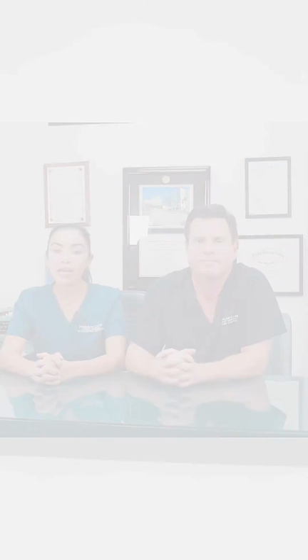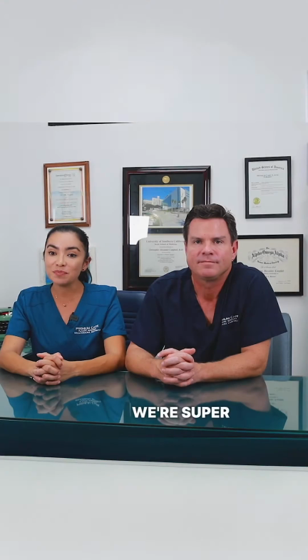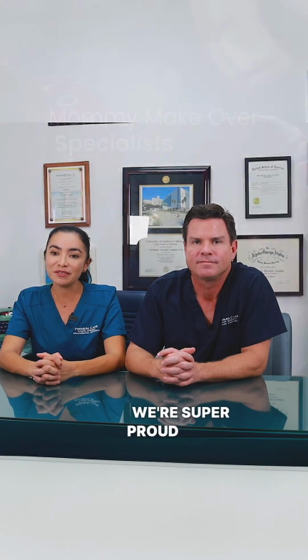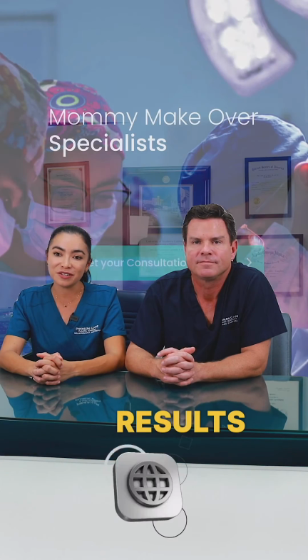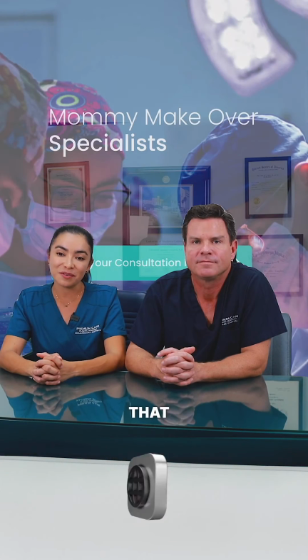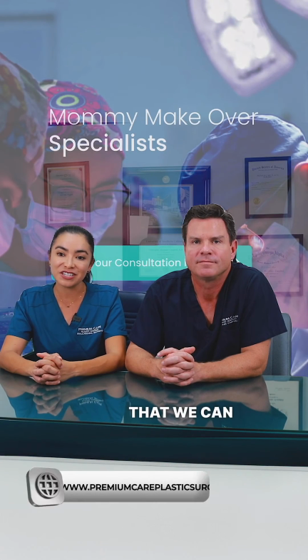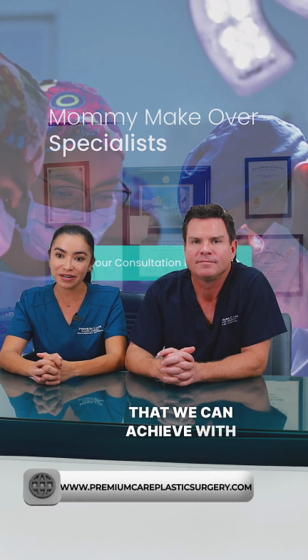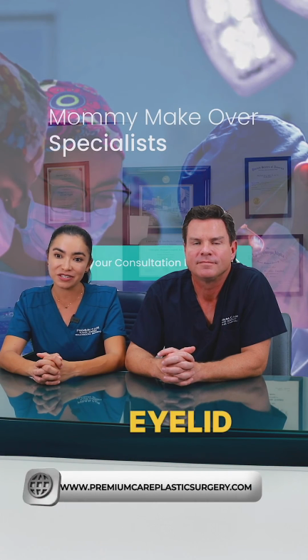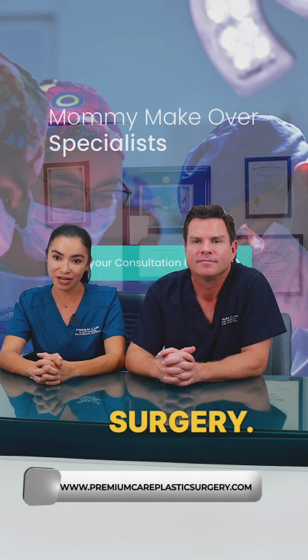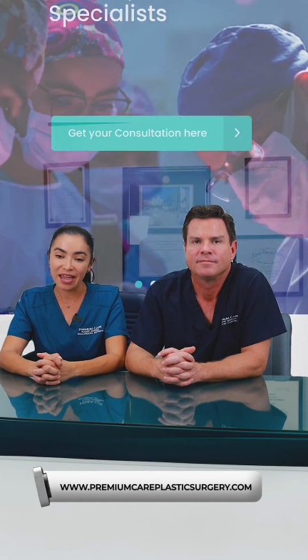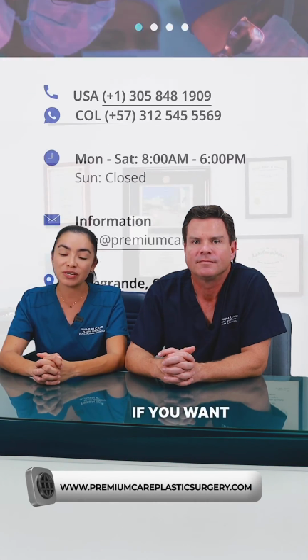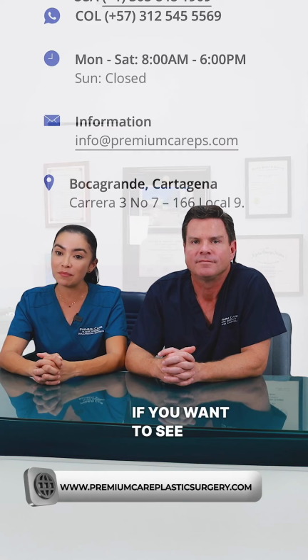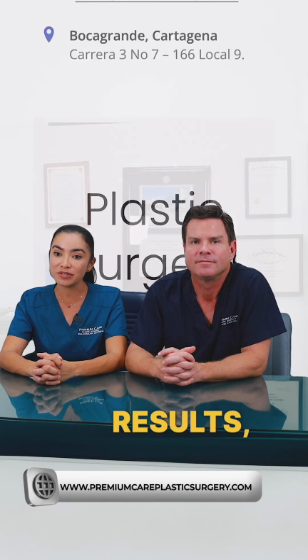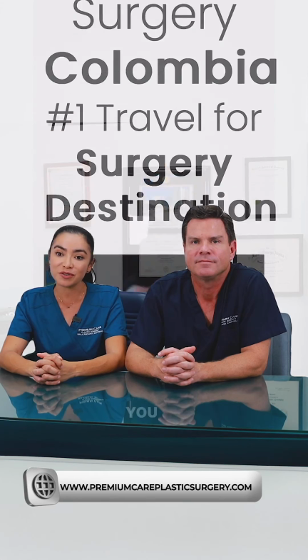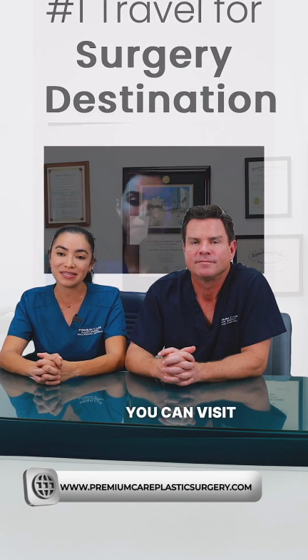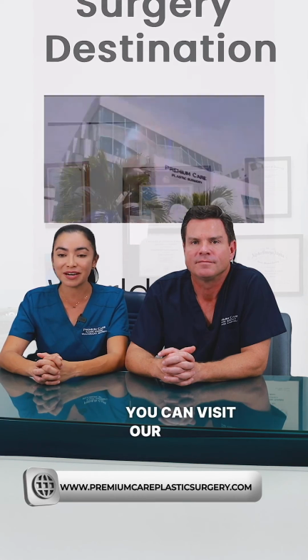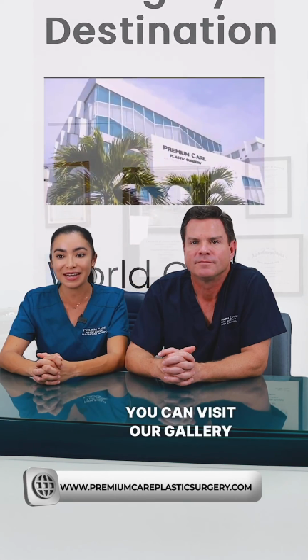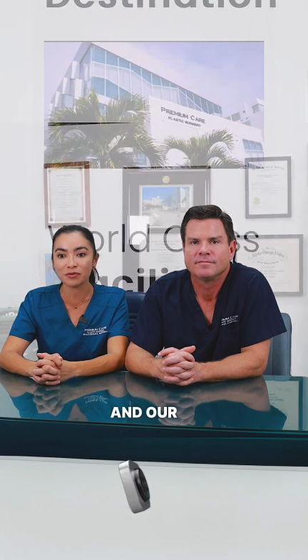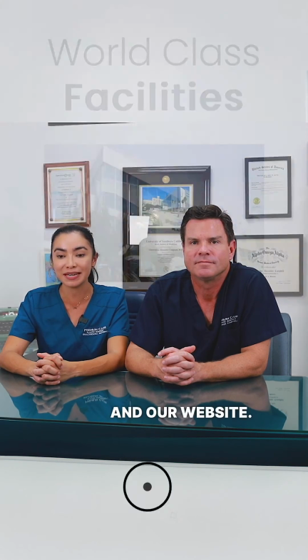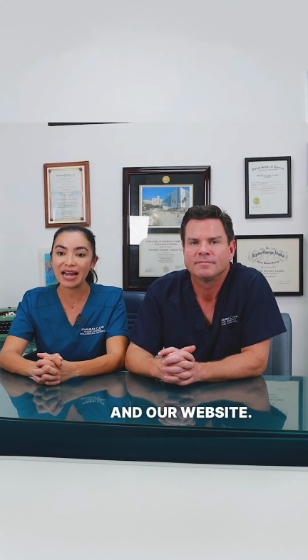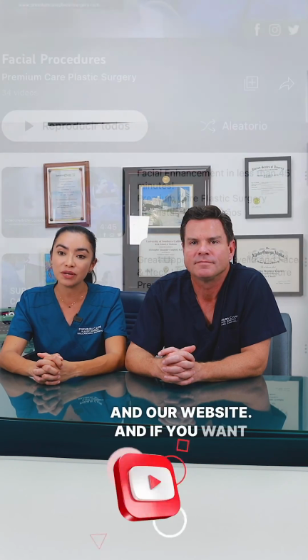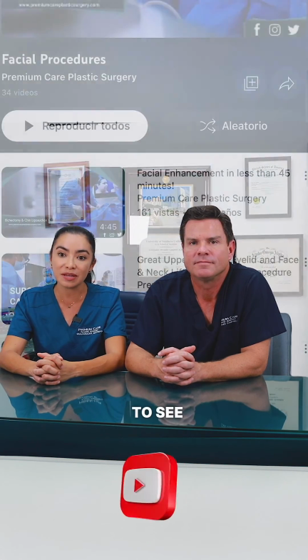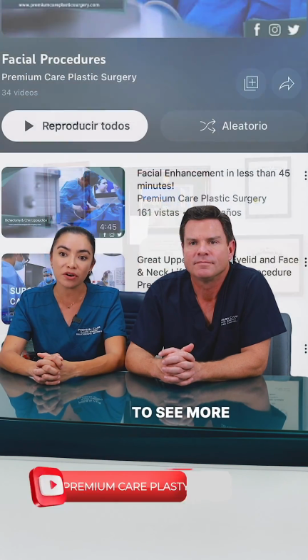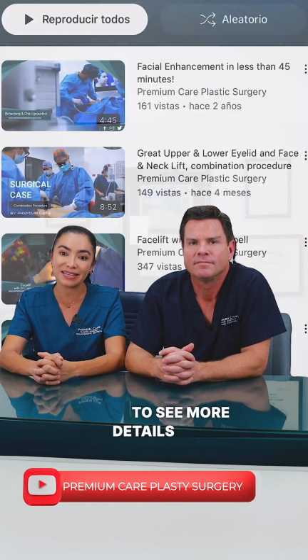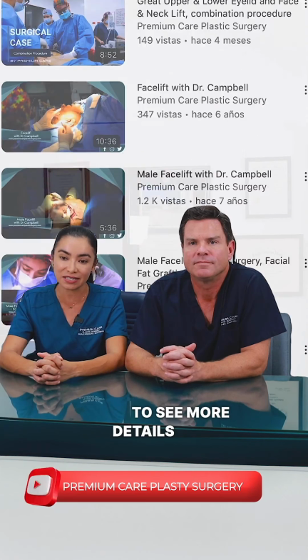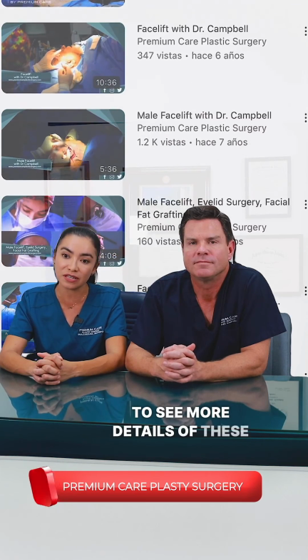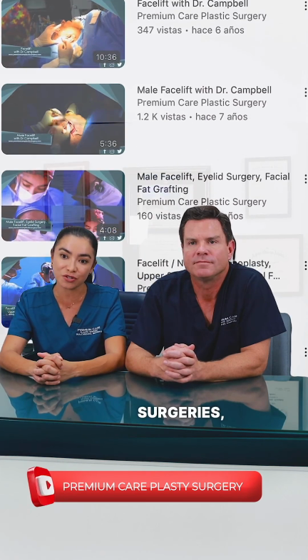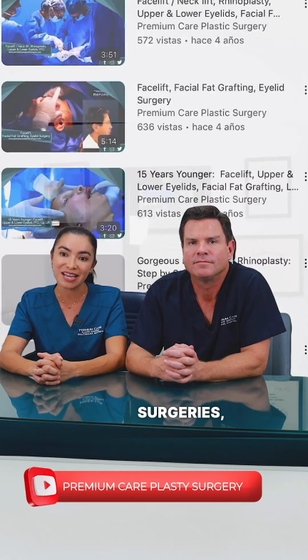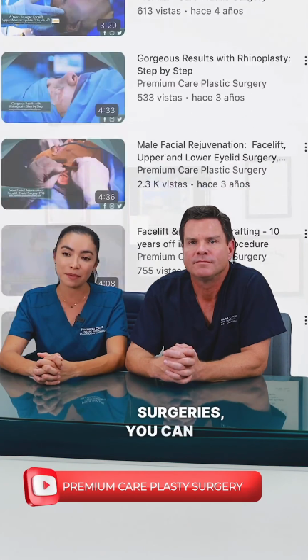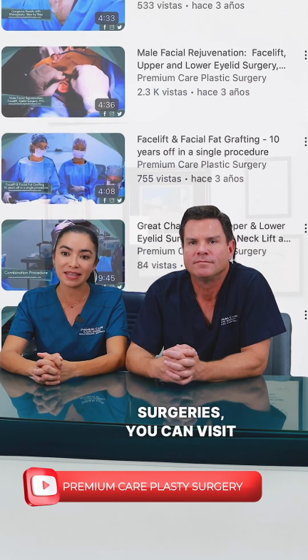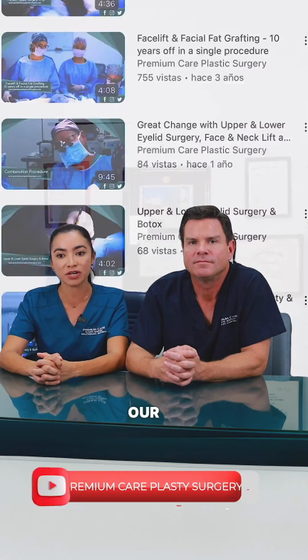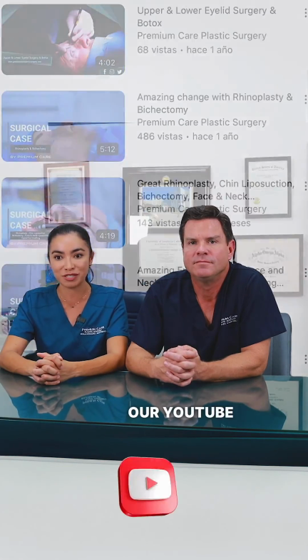We're super proud of the results that we can achieve with eyelid surgery. If you want to see more results, you can visit our gallery and our website, and if you want to see more details of these surgeries, you can visit our YouTube channel.